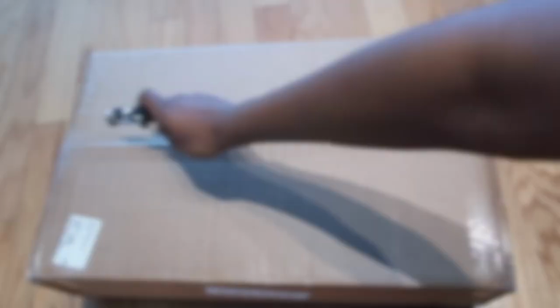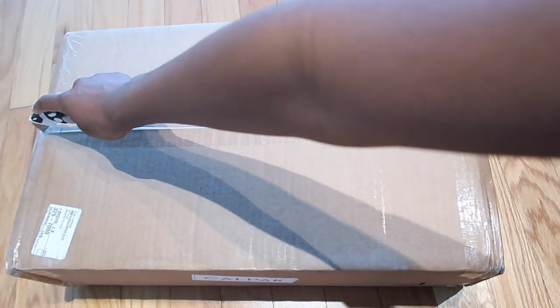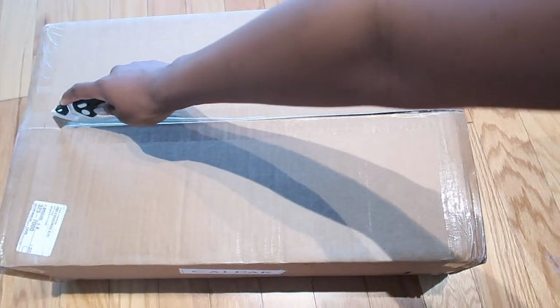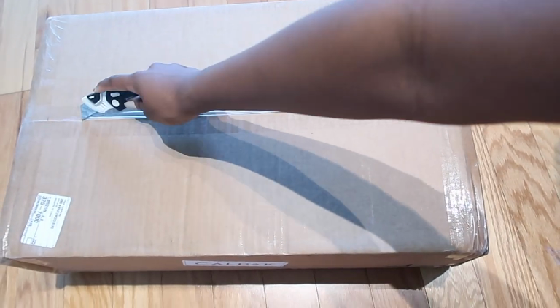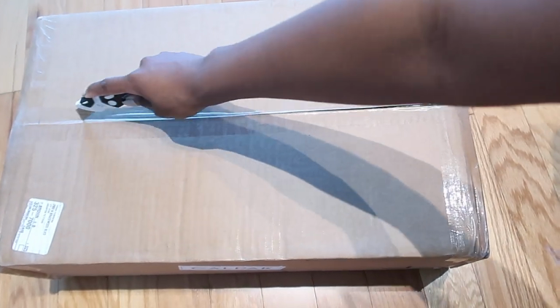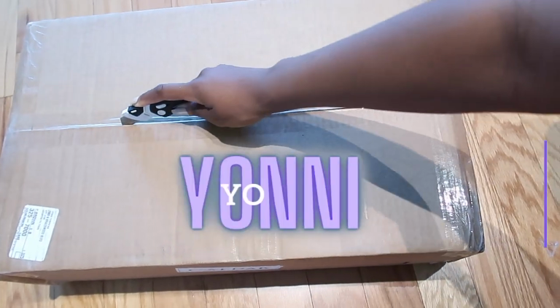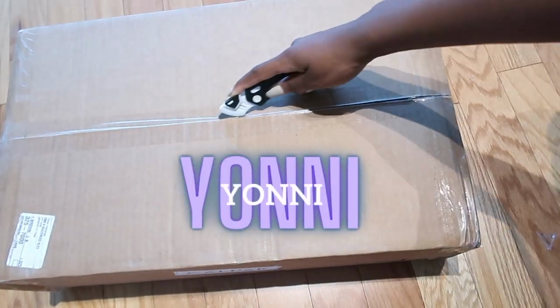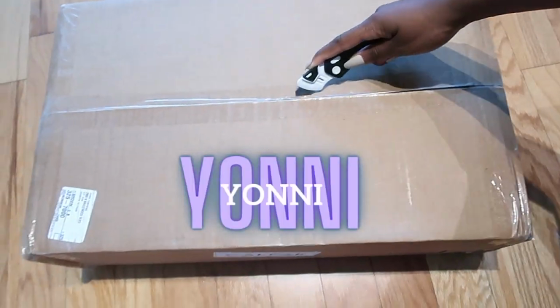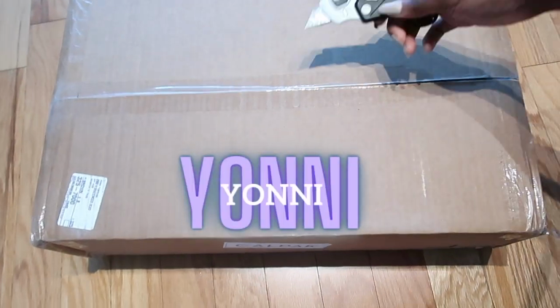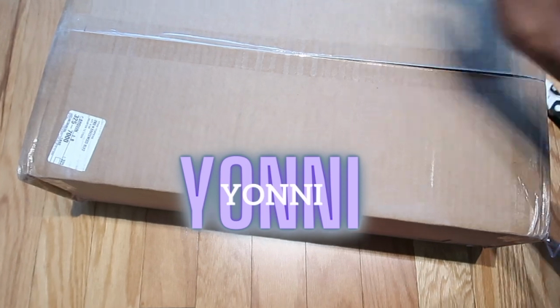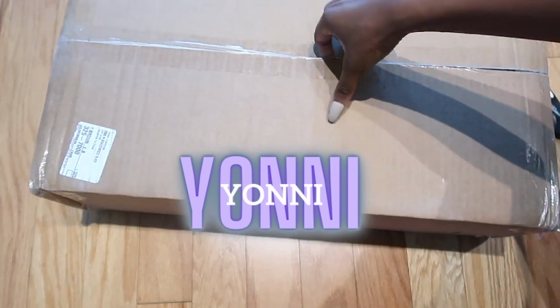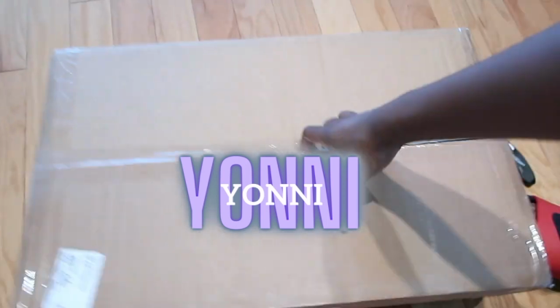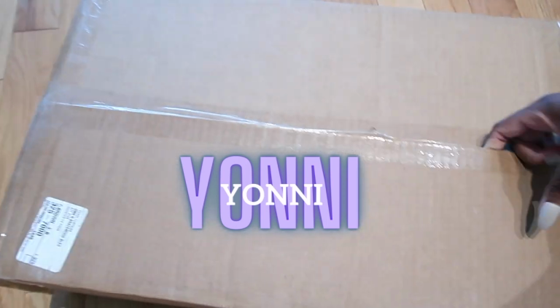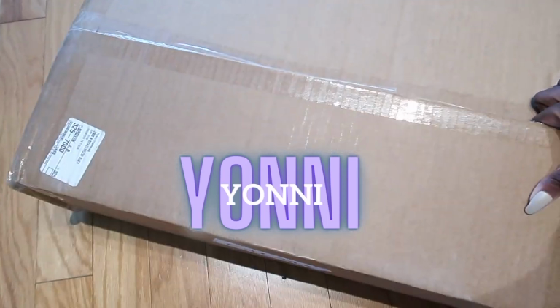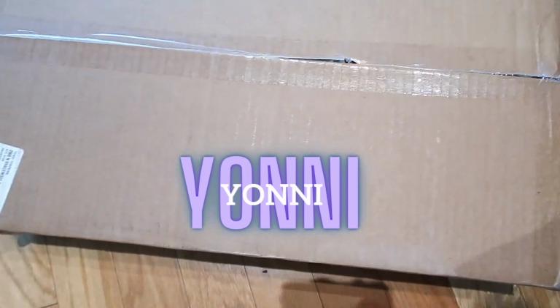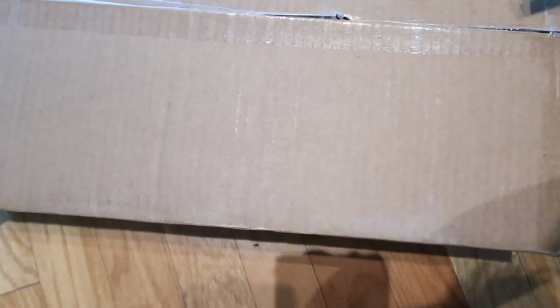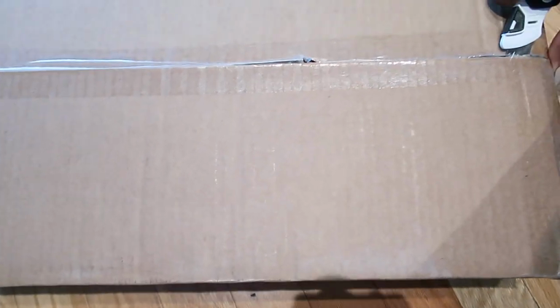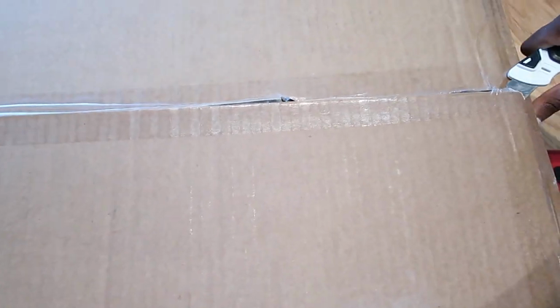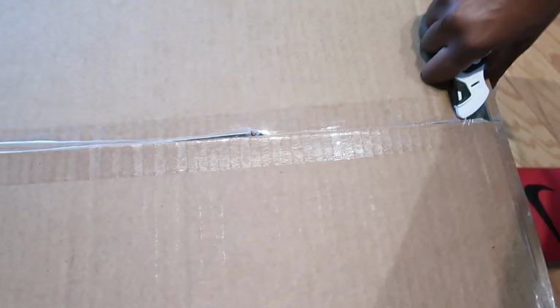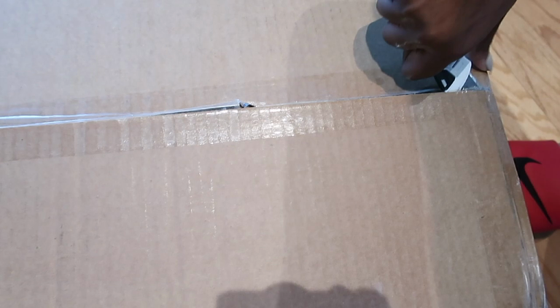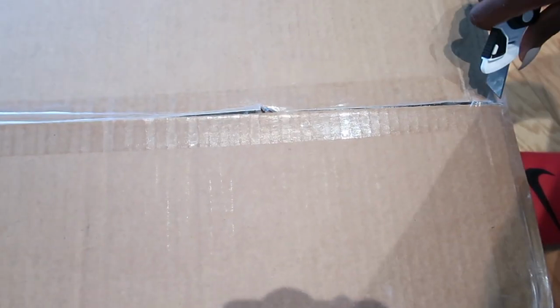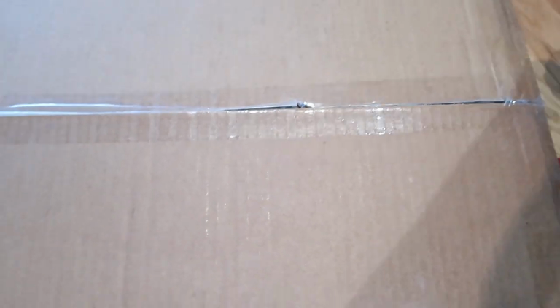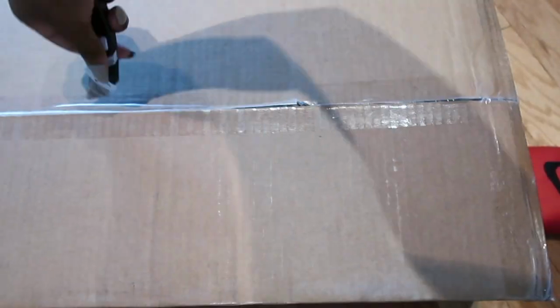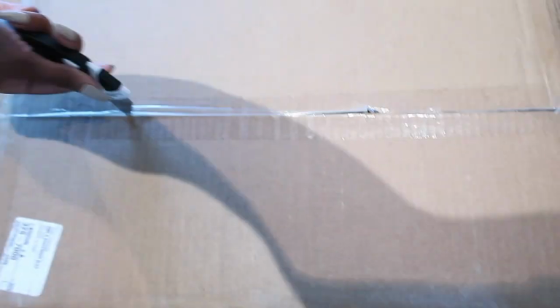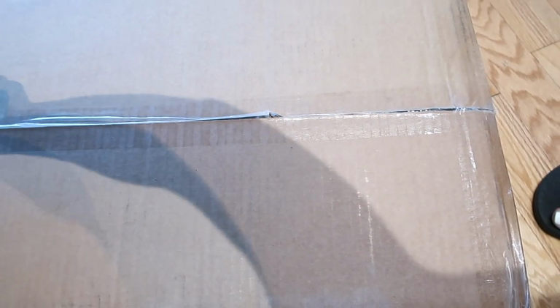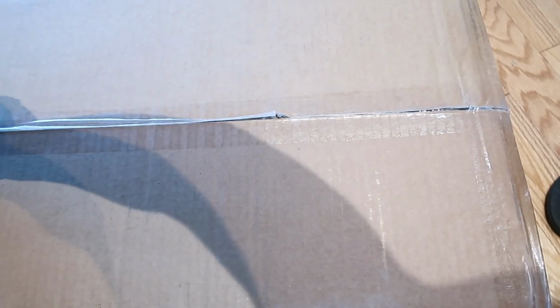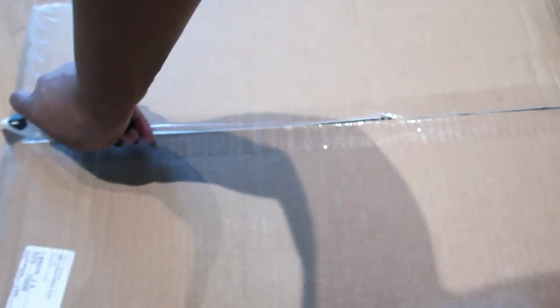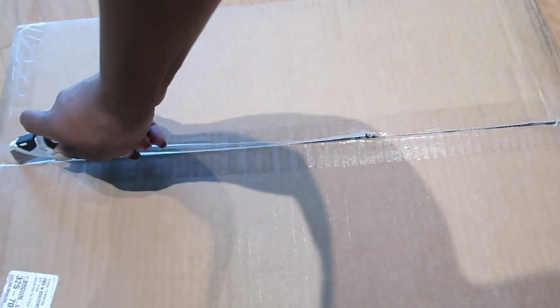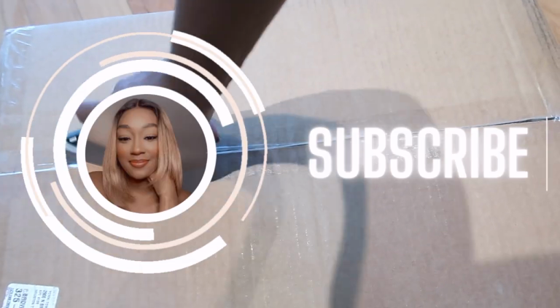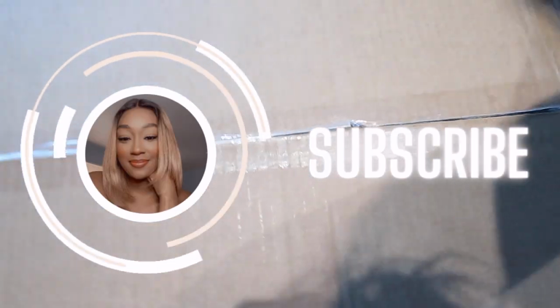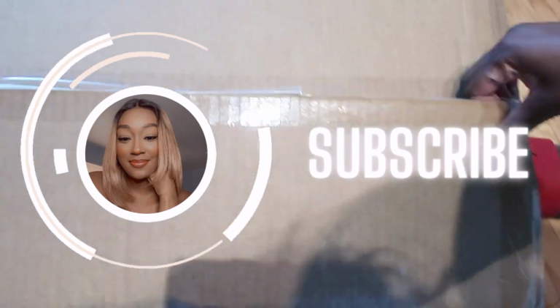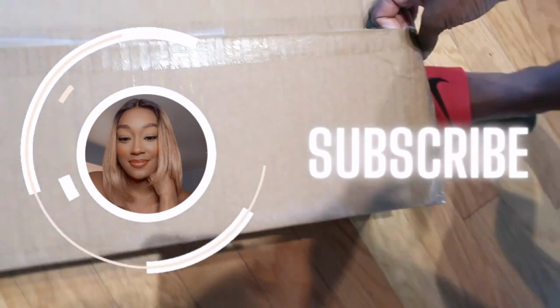Welcome back to my channel, it's your girl Yoni. Today is really exciting because I got my Calpak order in and I'm going to be doing the unboxing of that. I wanted you all to join me, so if you're not already subscribed make sure you go ahead and hit the subscribe button and we'll get right into it.